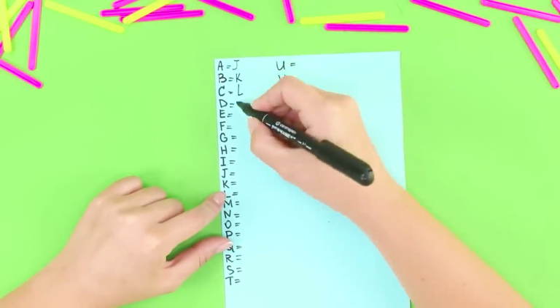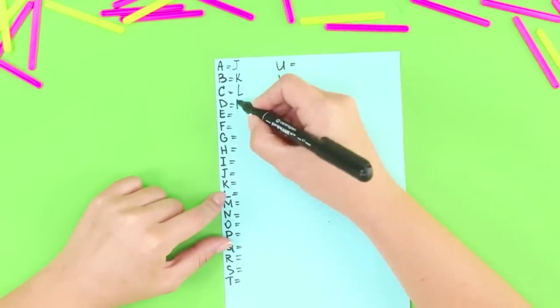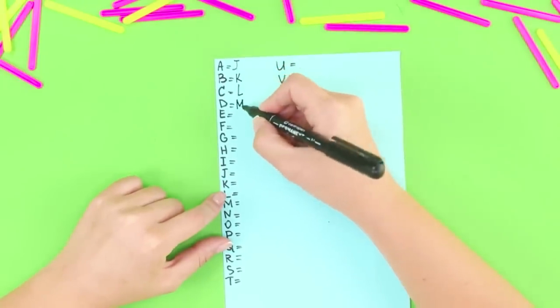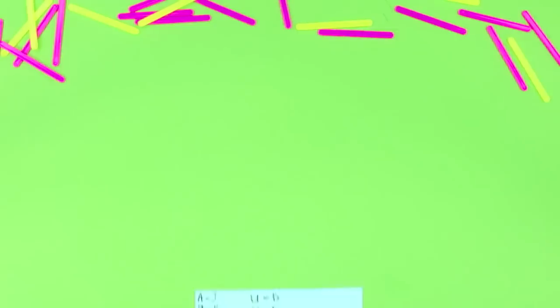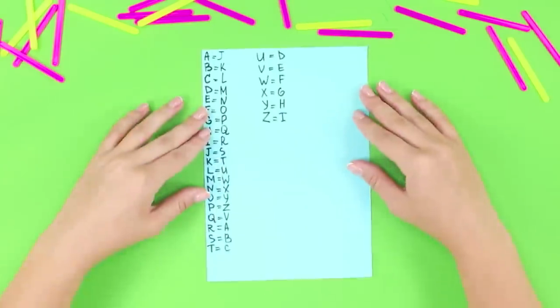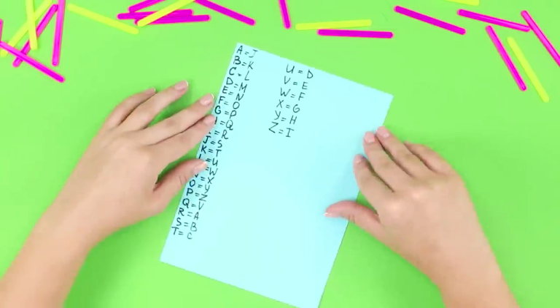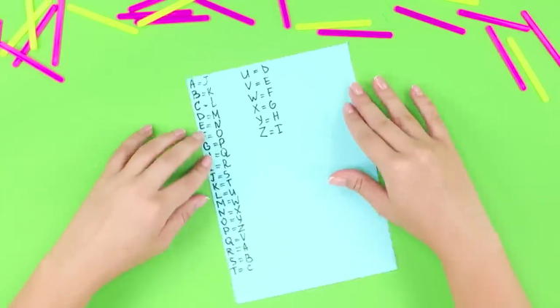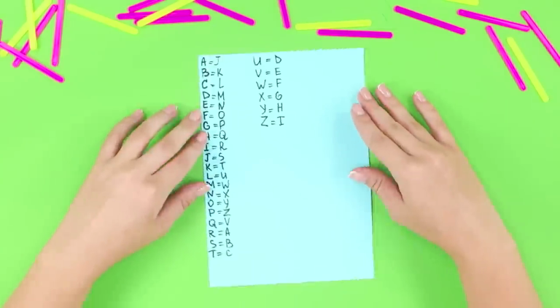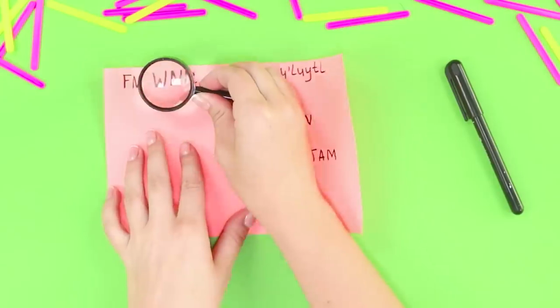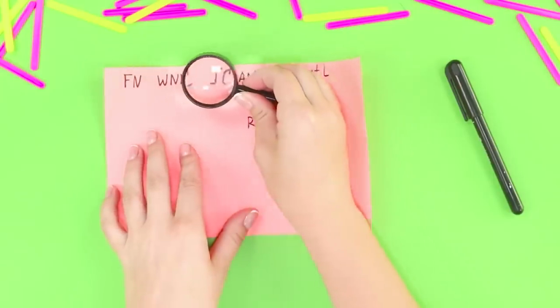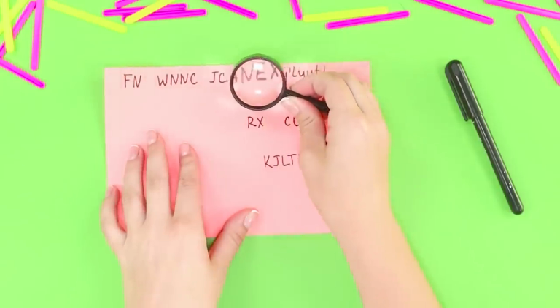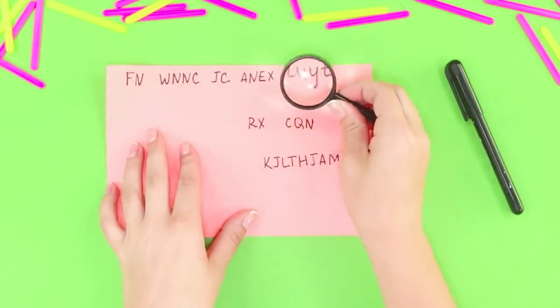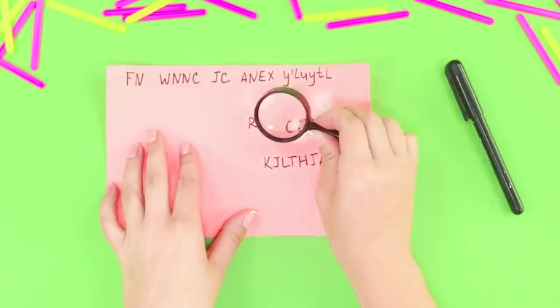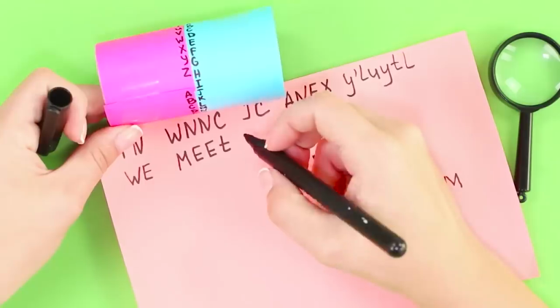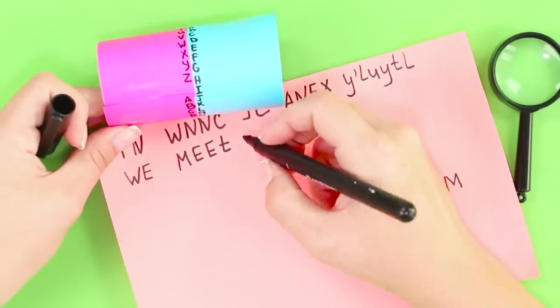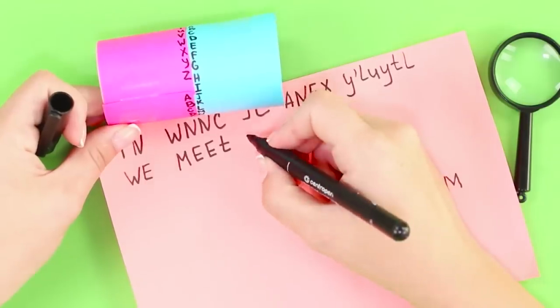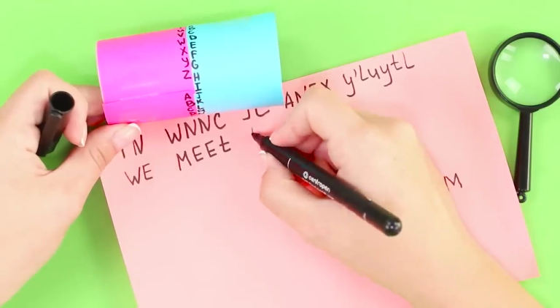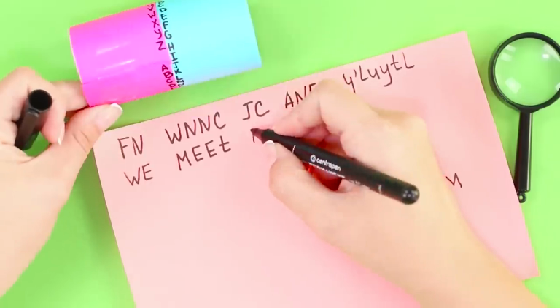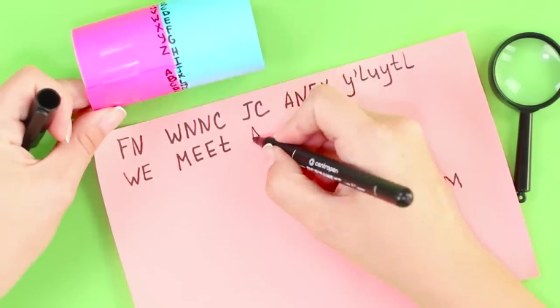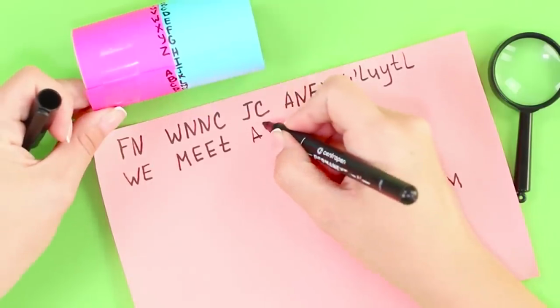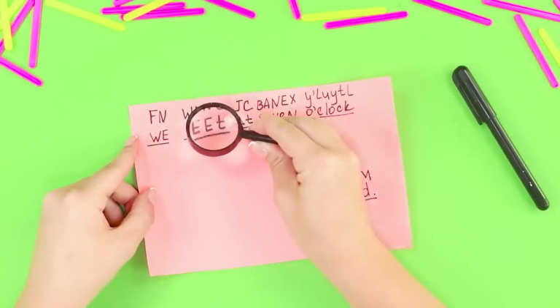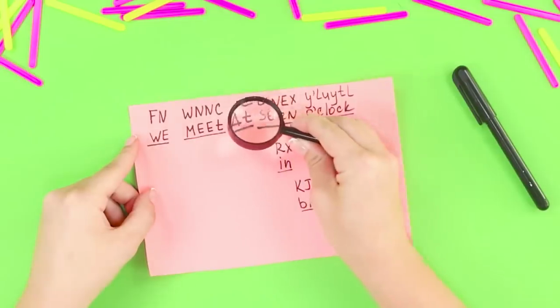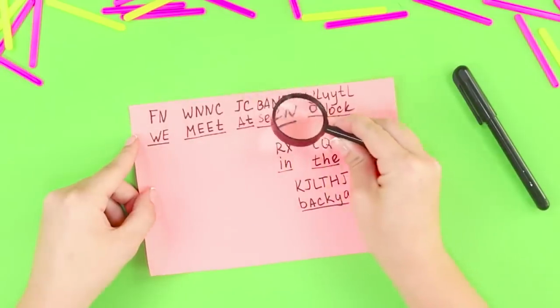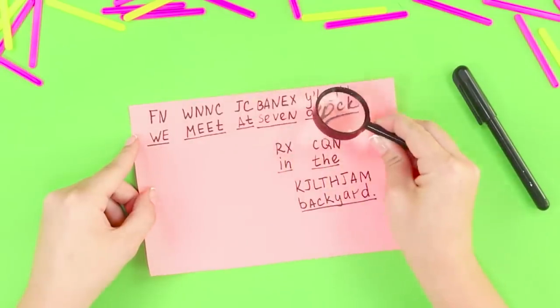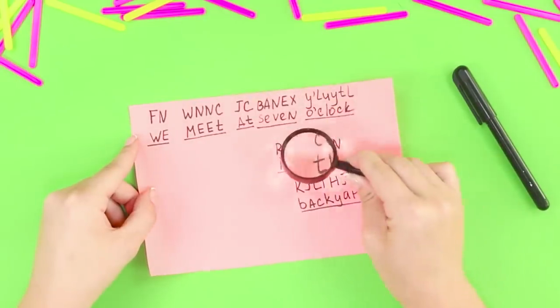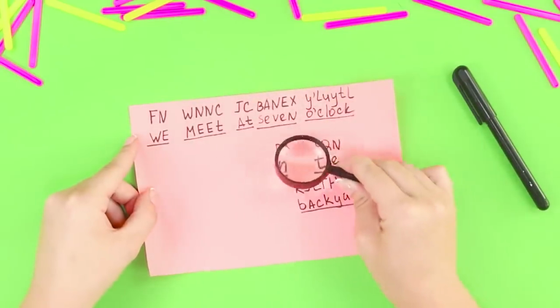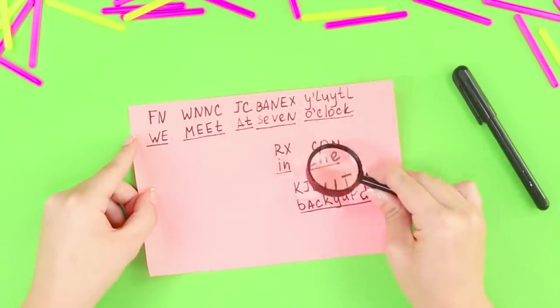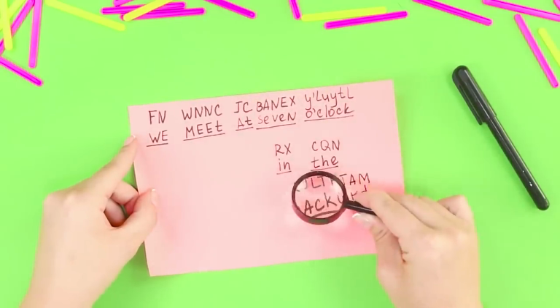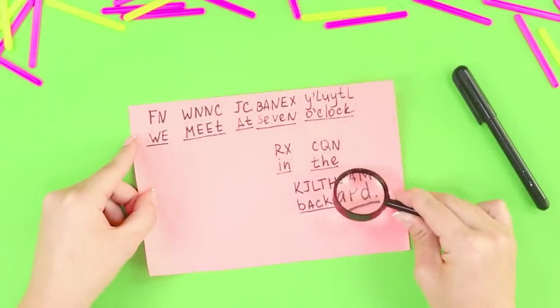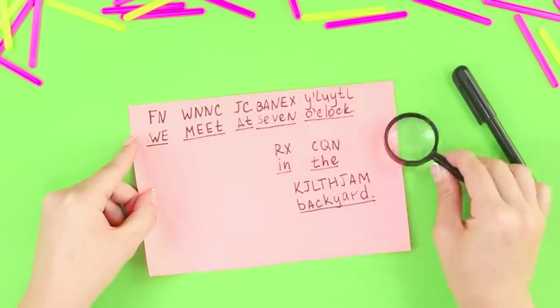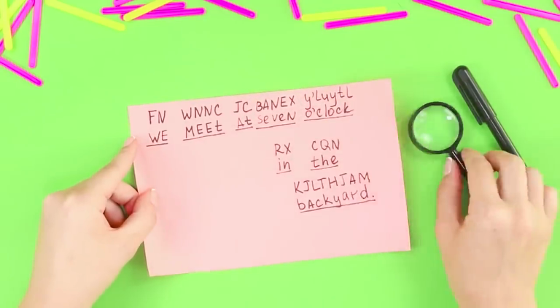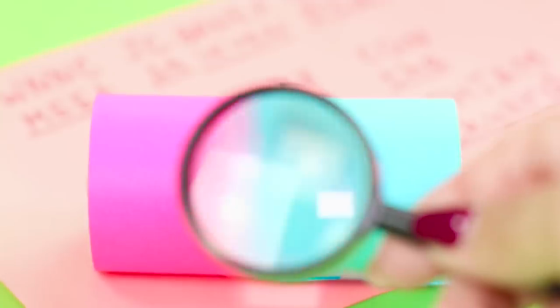Ascribe a secret meaning to every letter in the alphabet. Decode the secret message. Oh, I see — meet you in the yard at 7 o'clock. Copy that. Over.